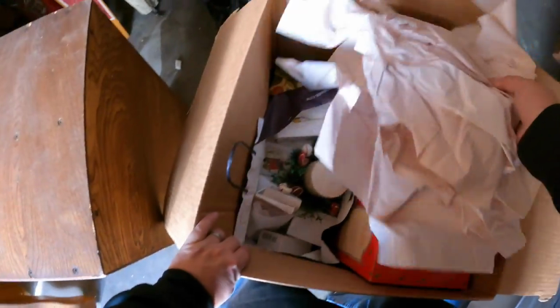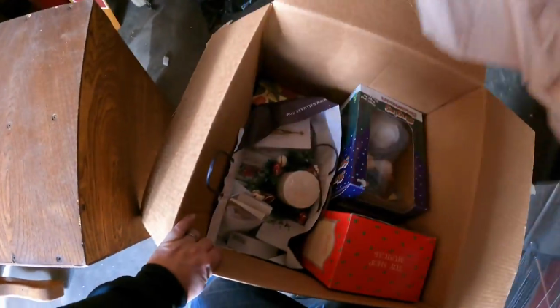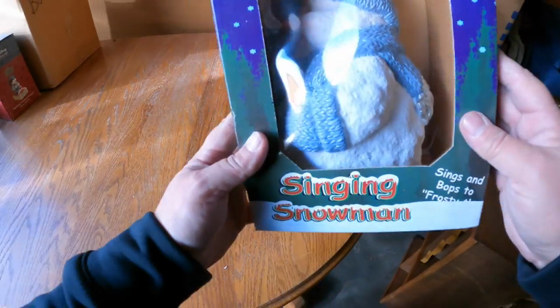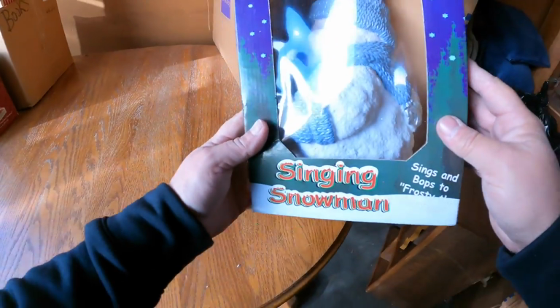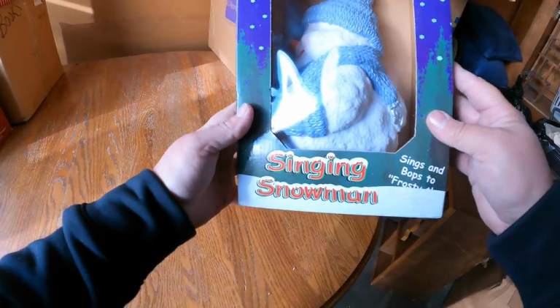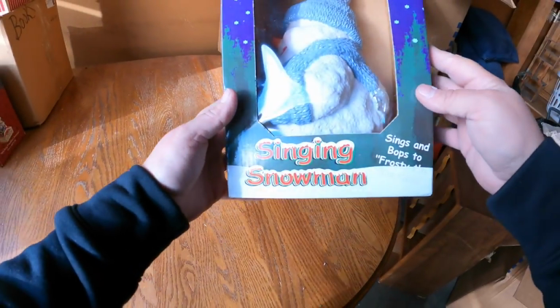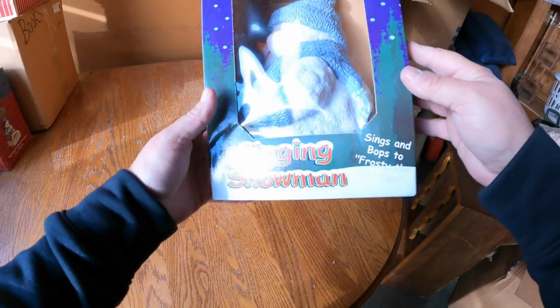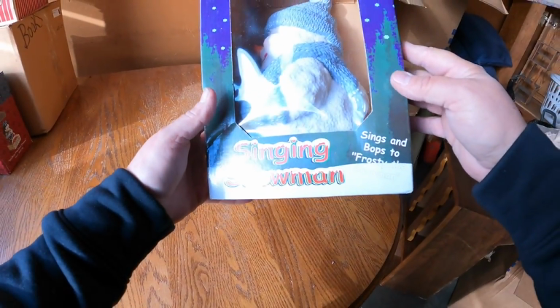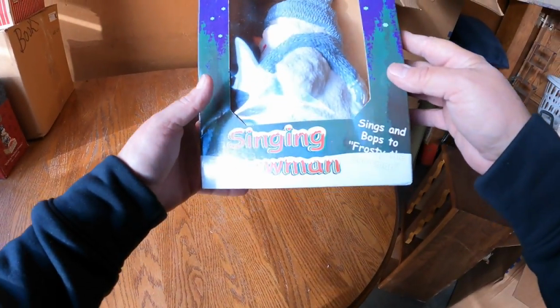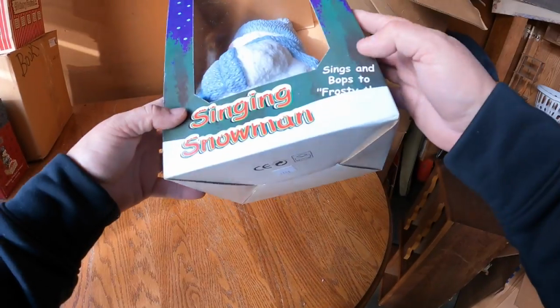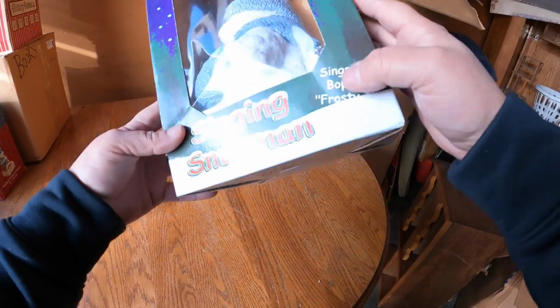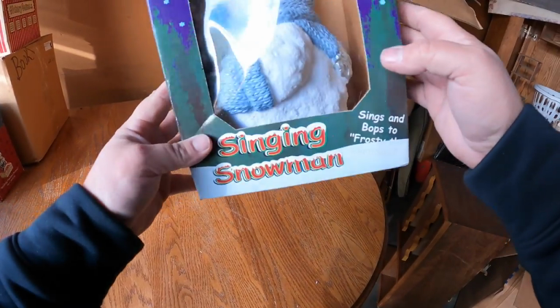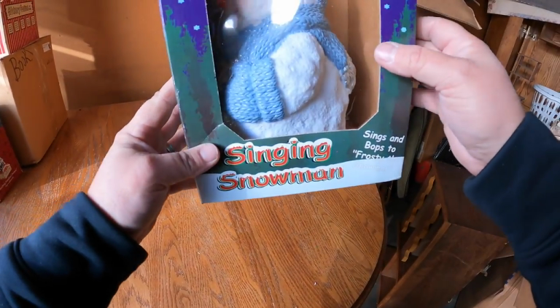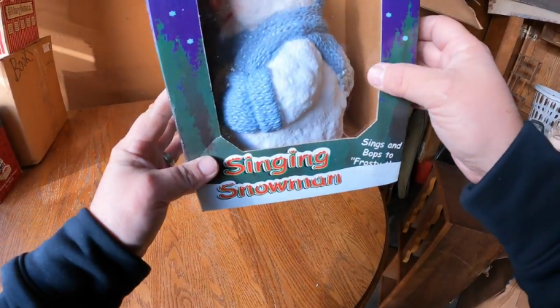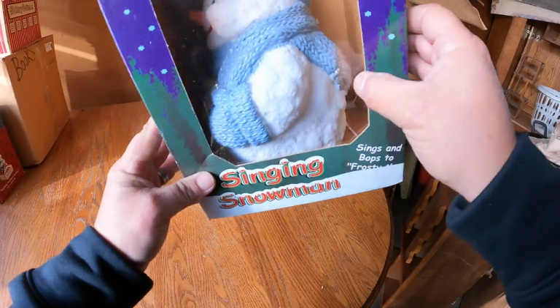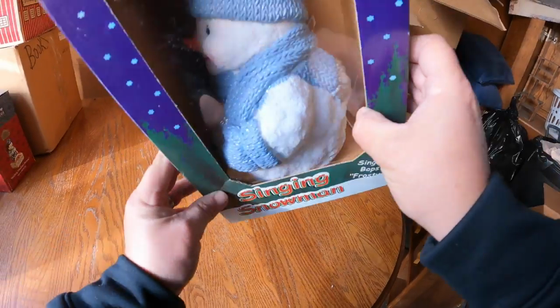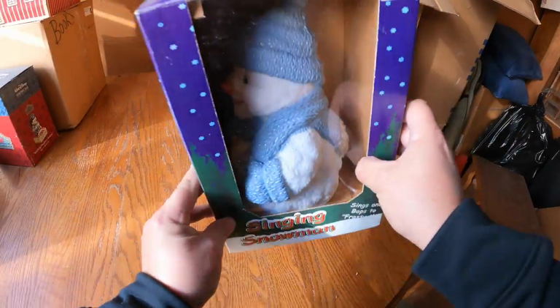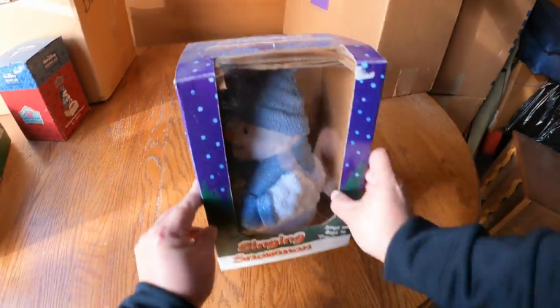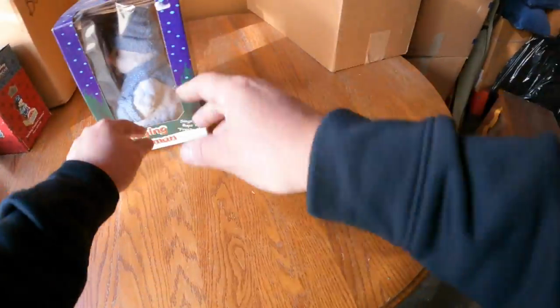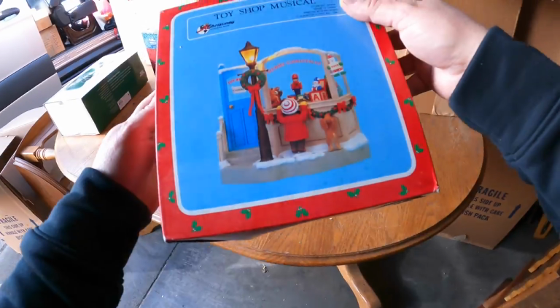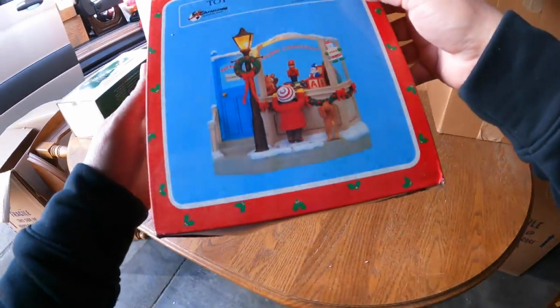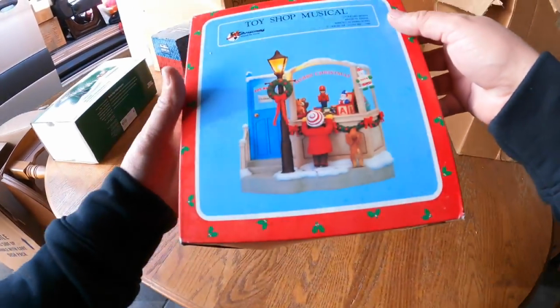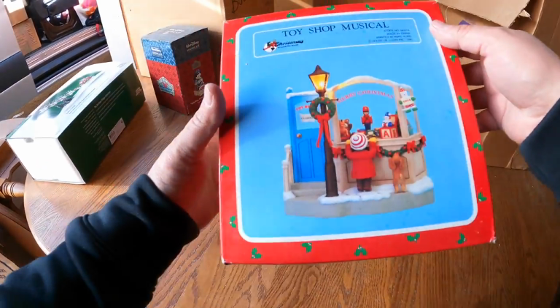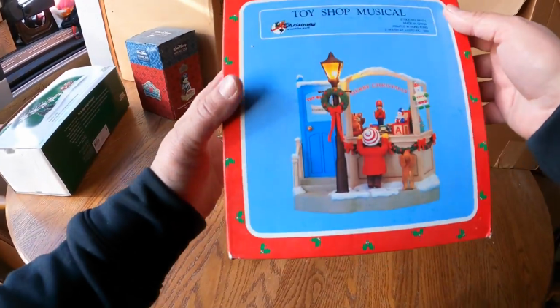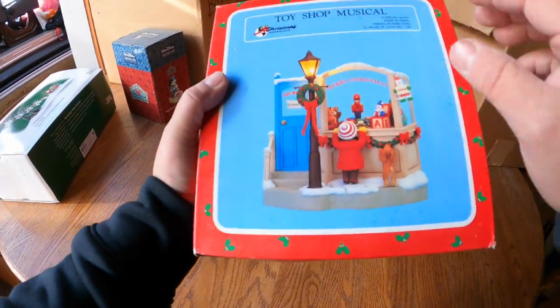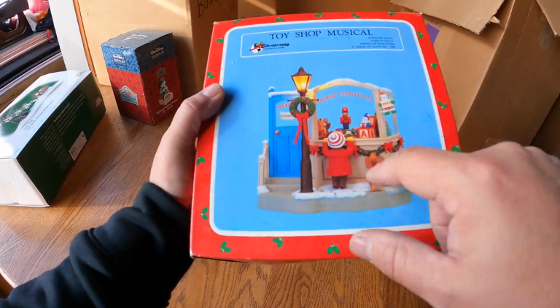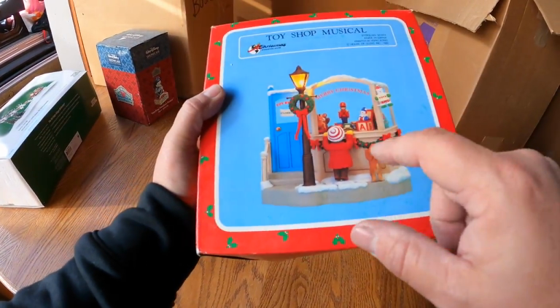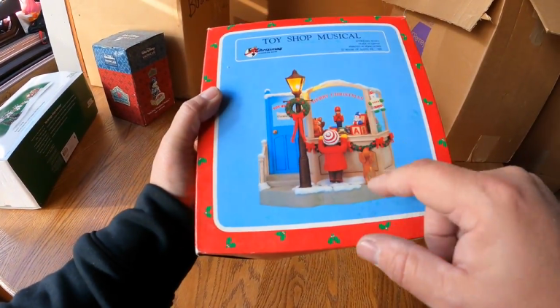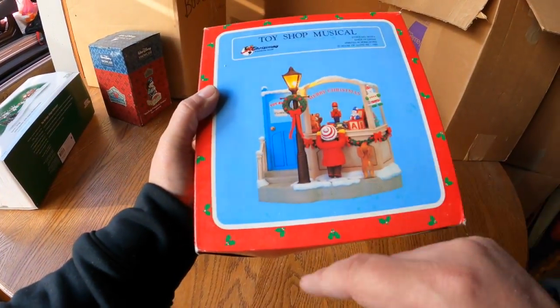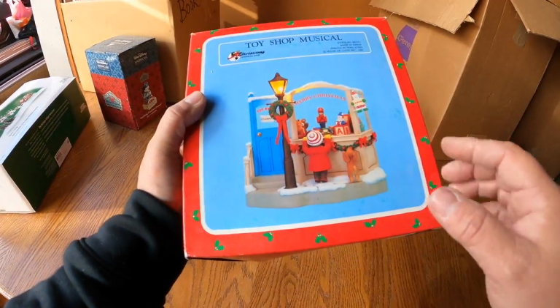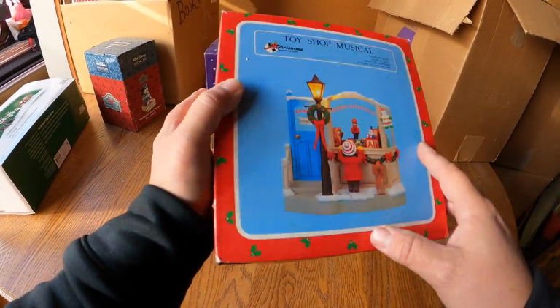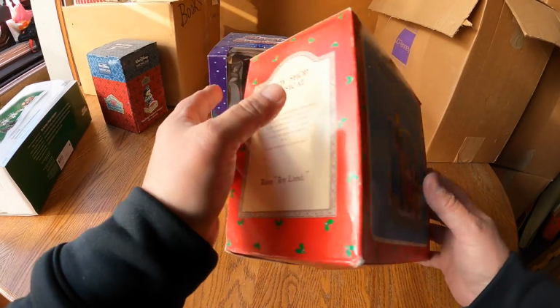There's a singing snowman that sings and bops to 'Frosty the Snowman.' Toy Shop Musical - we found another piece like this before.